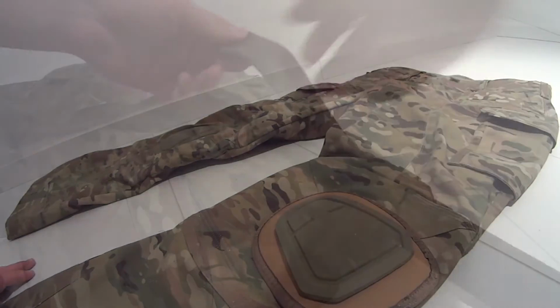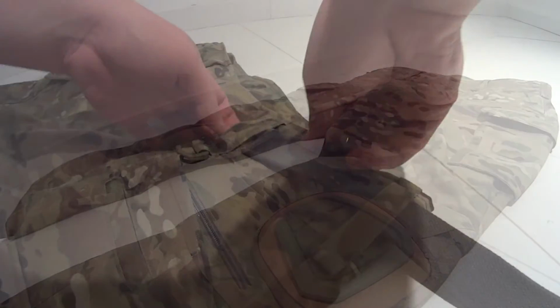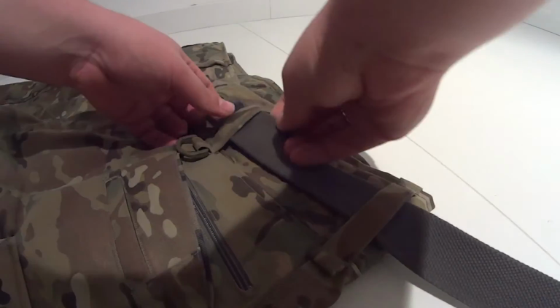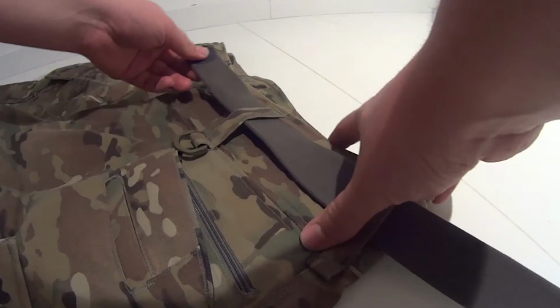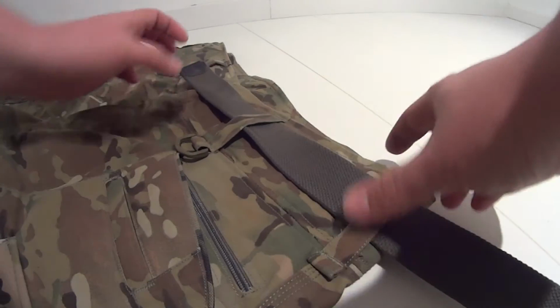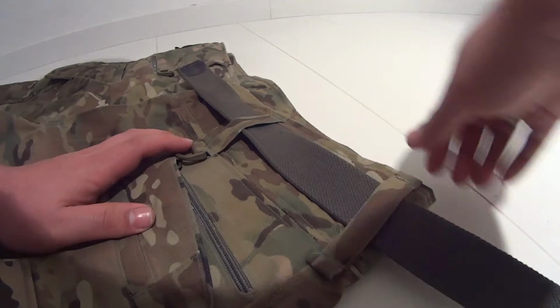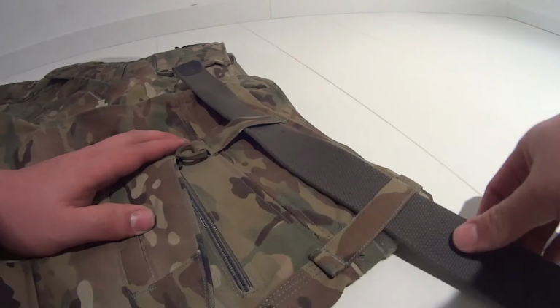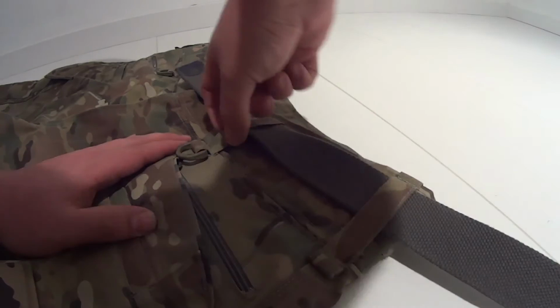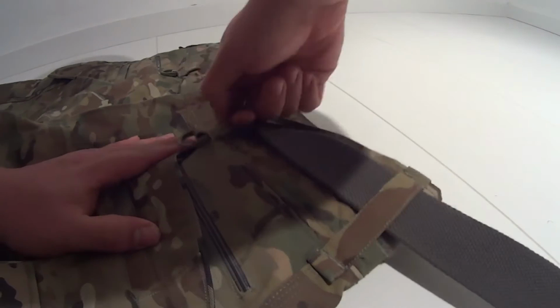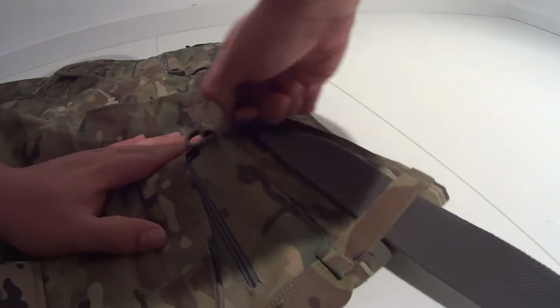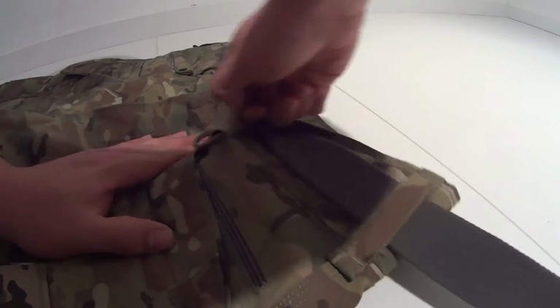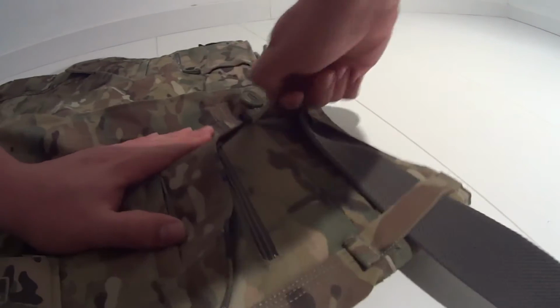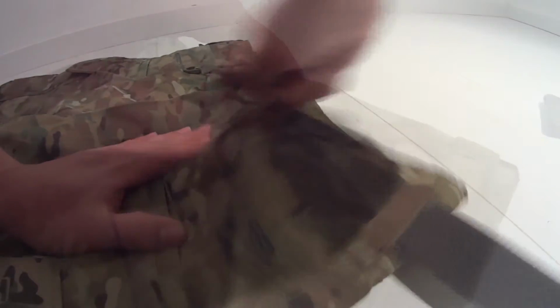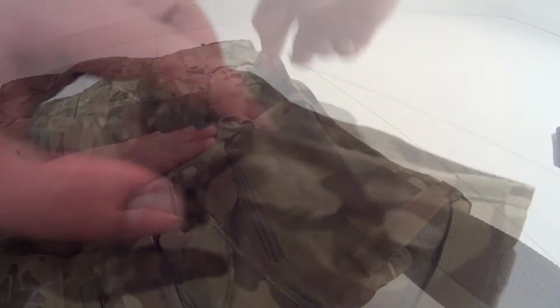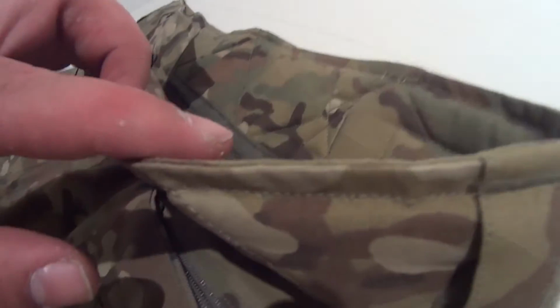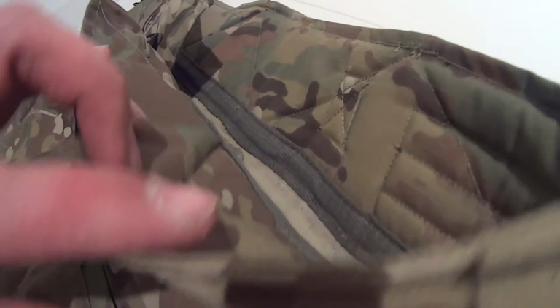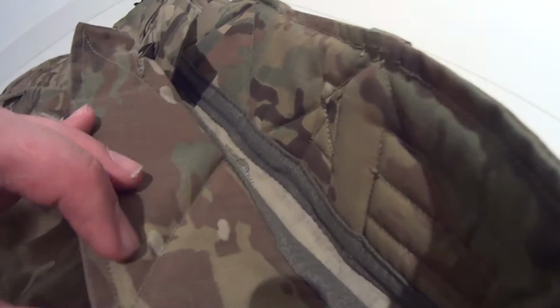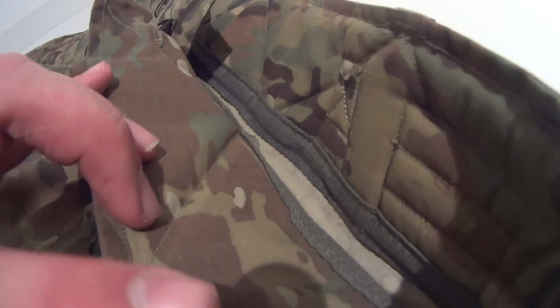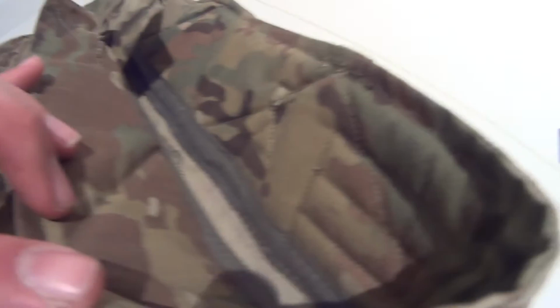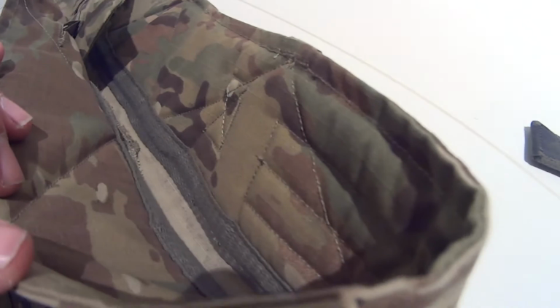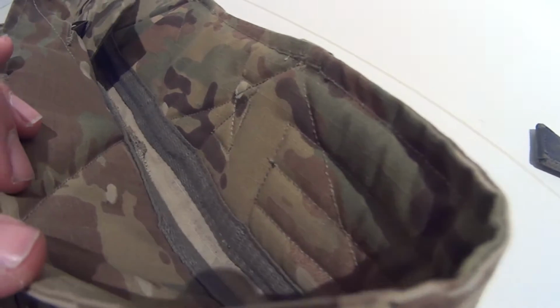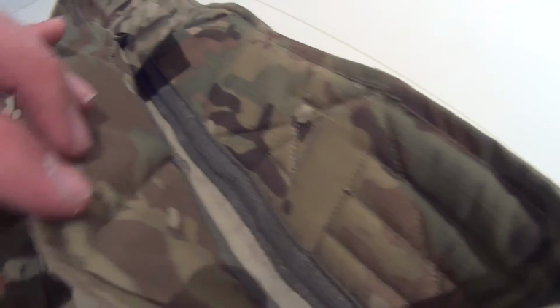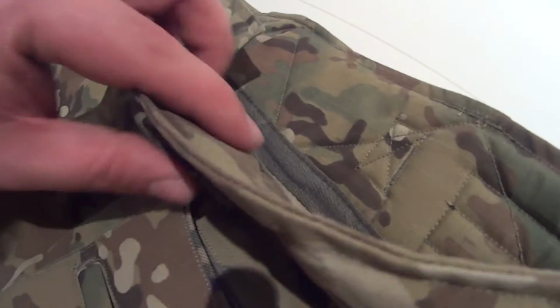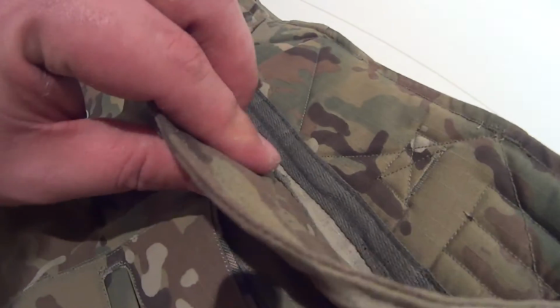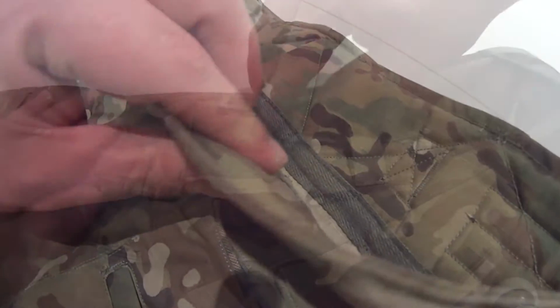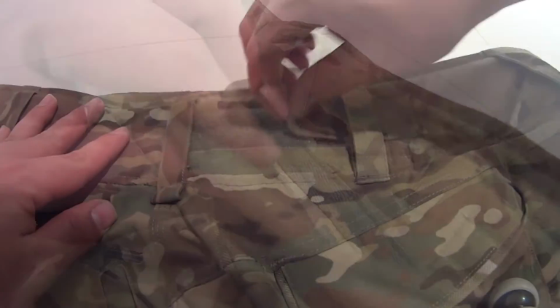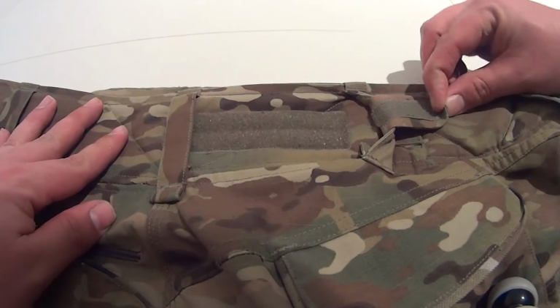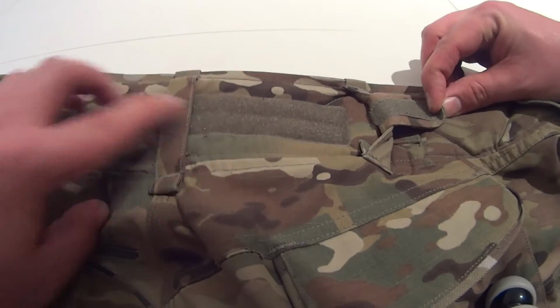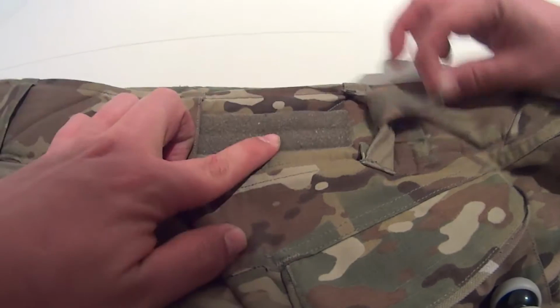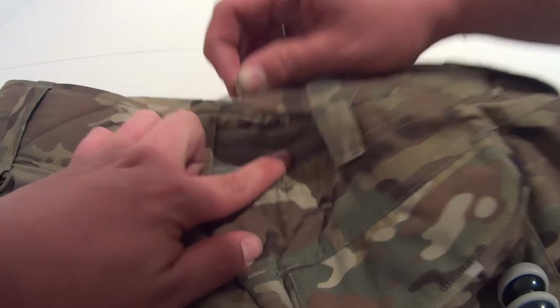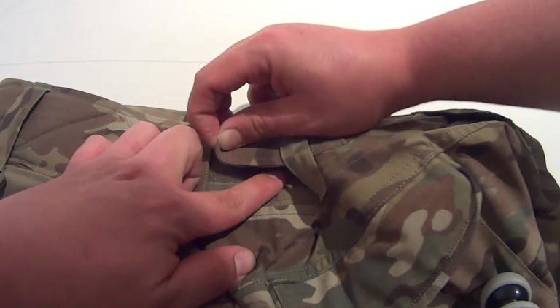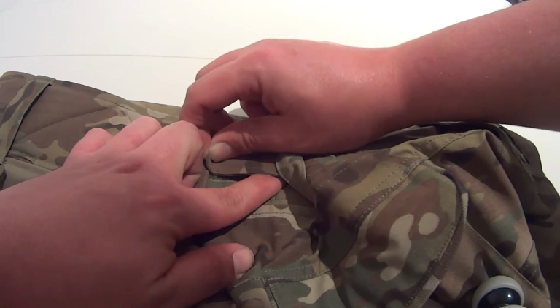The strong belt loops provide enough space for wider belts to be worn. In order to ensure long-lasting comfort, Clawgear padded the entire waistline. Velcro straps allow you to adjust the size around the waist.